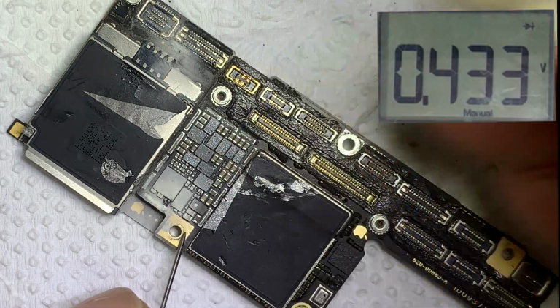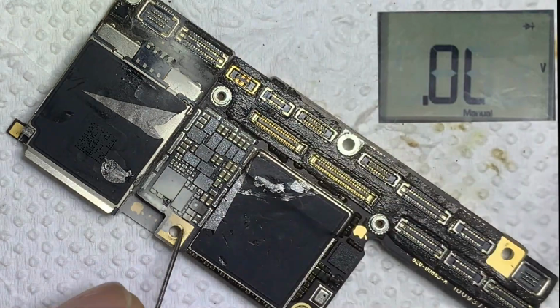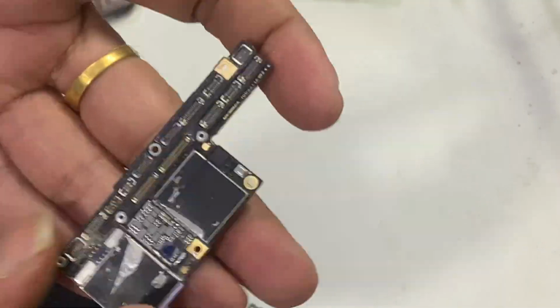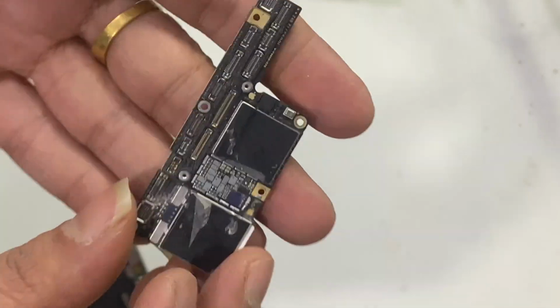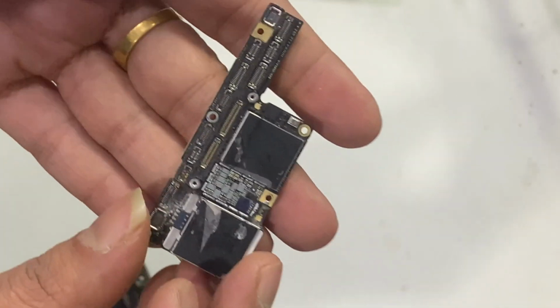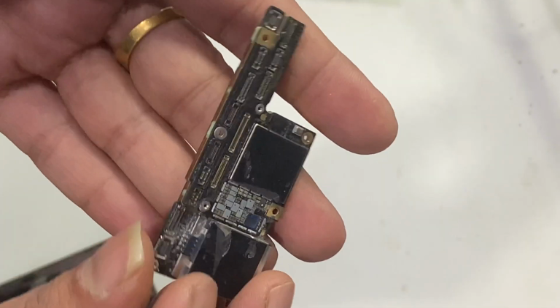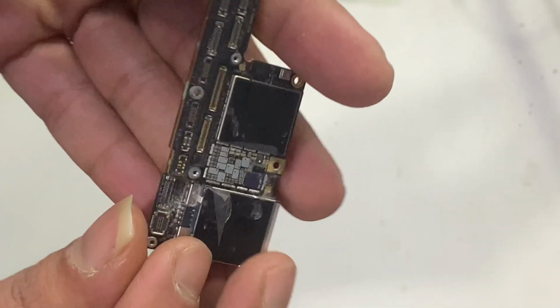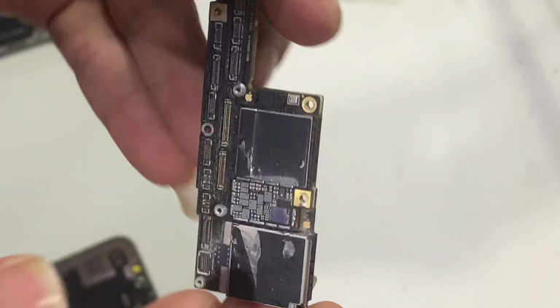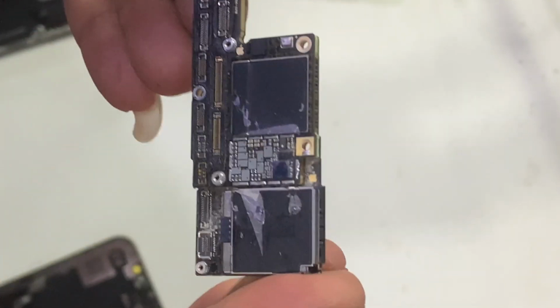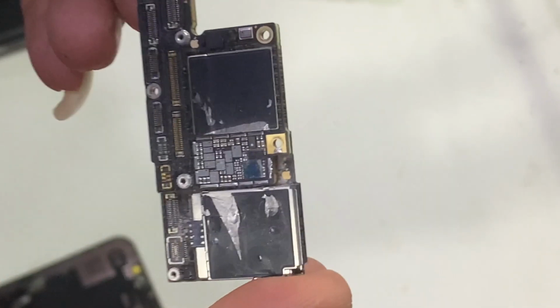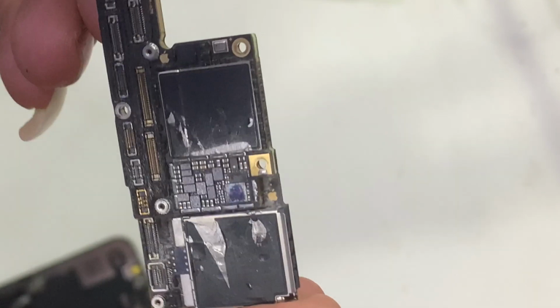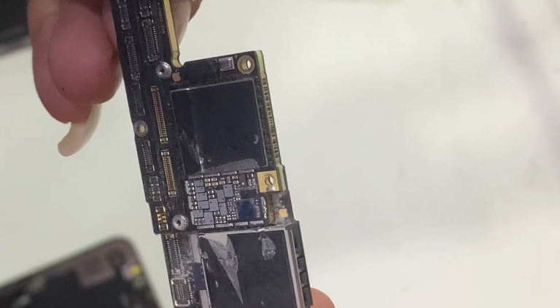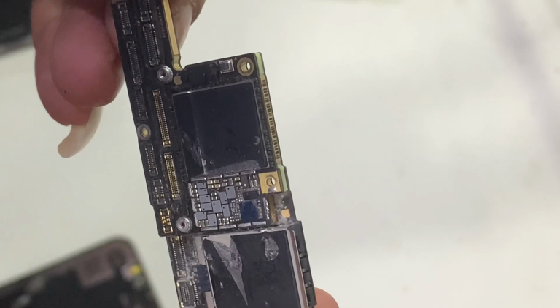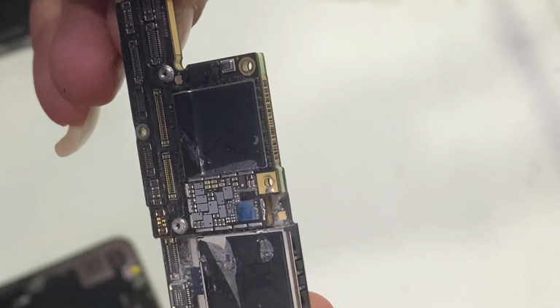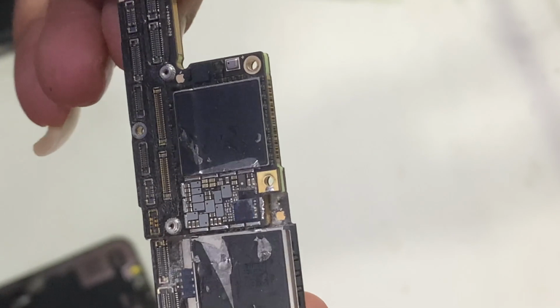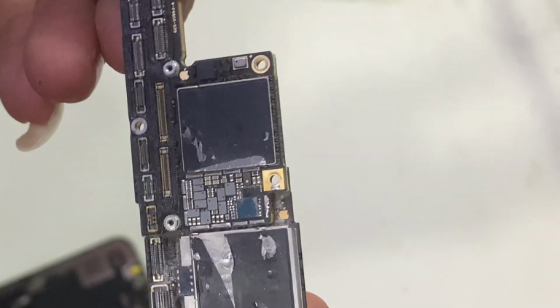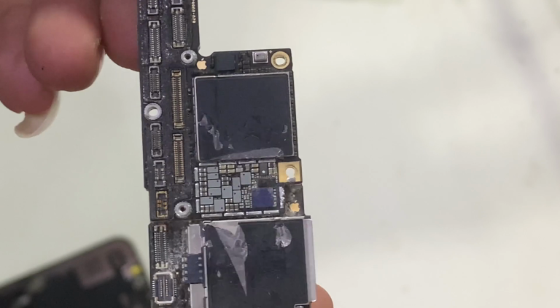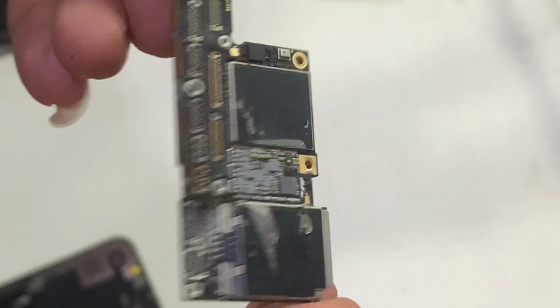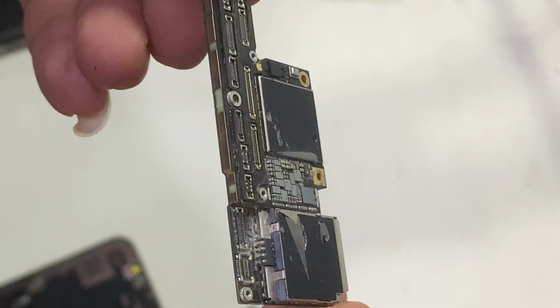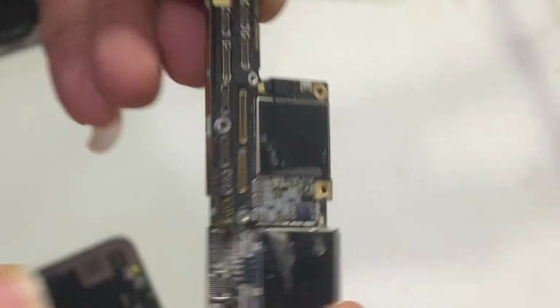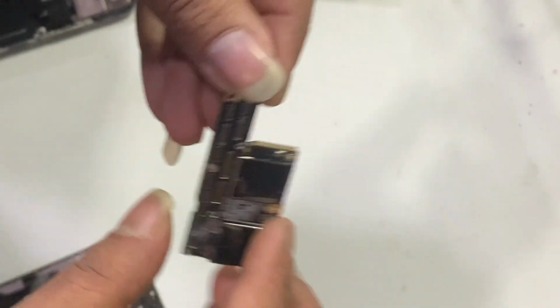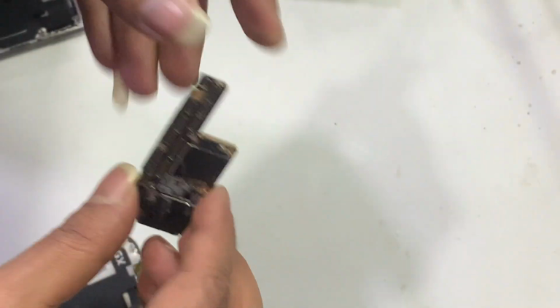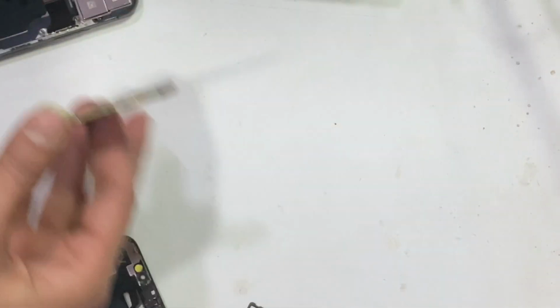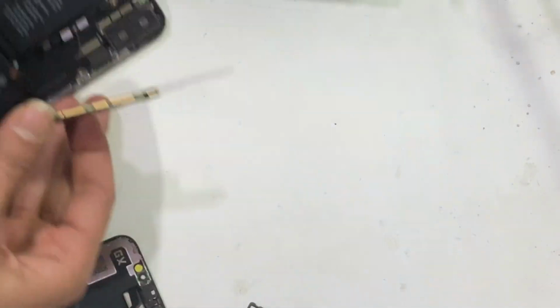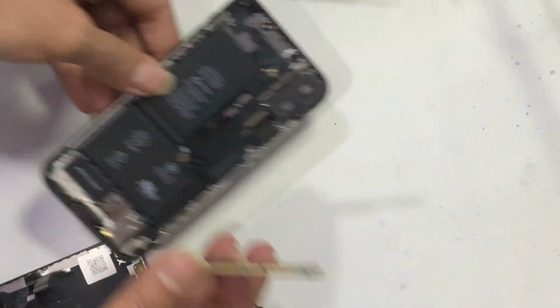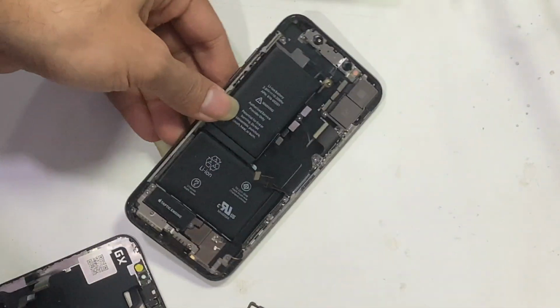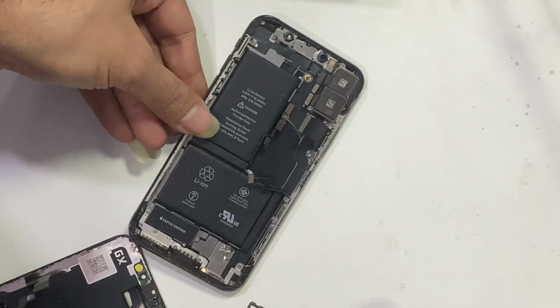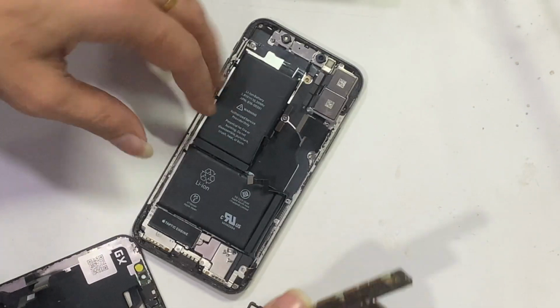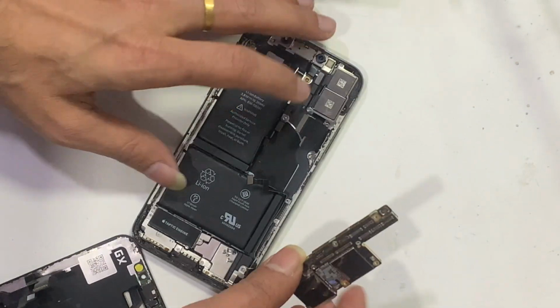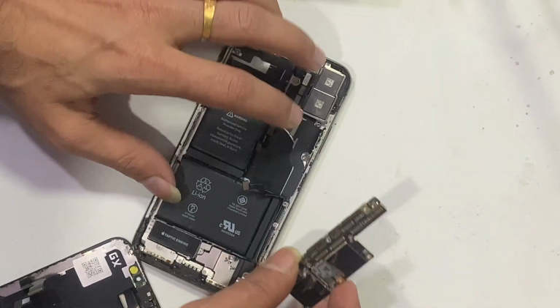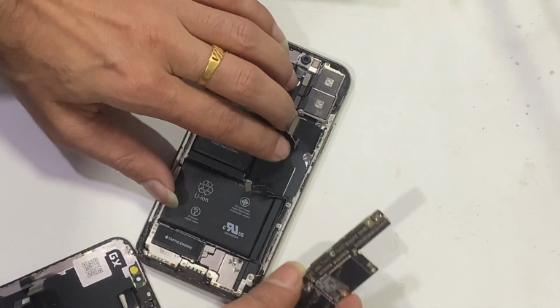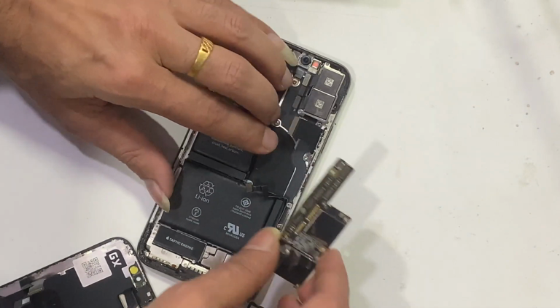Now let's check whether the problem was fixed or not.